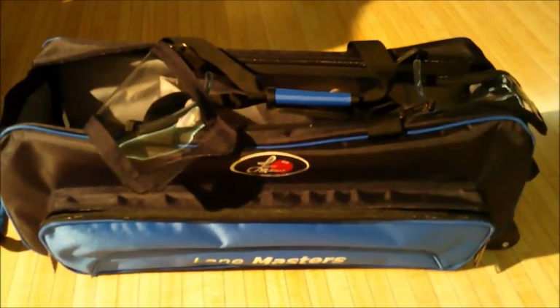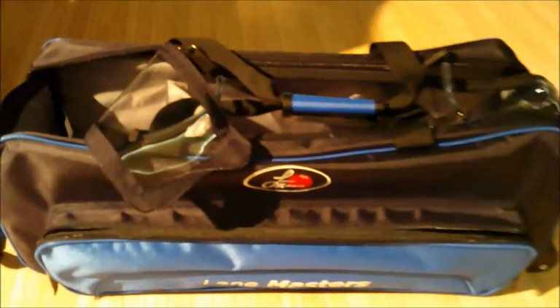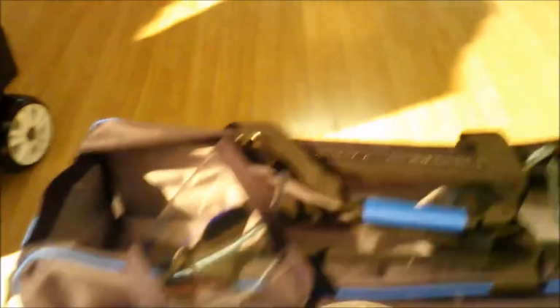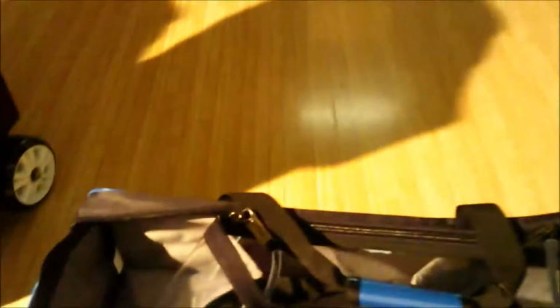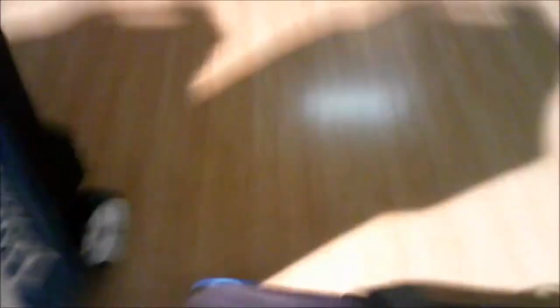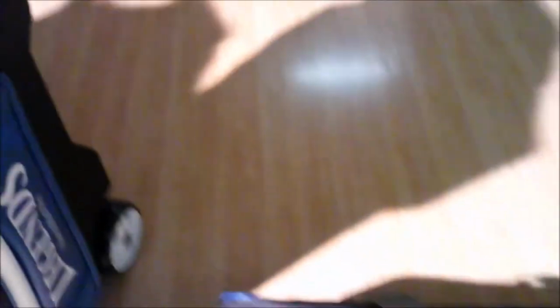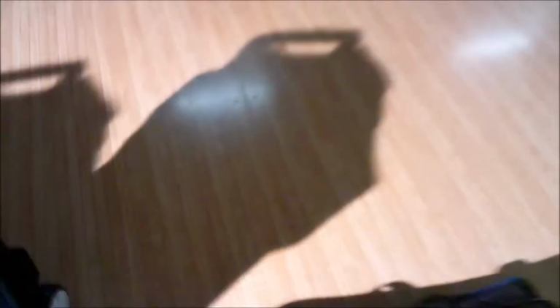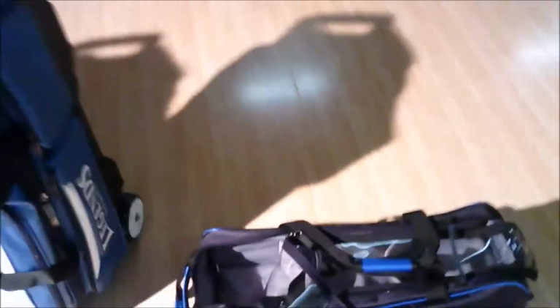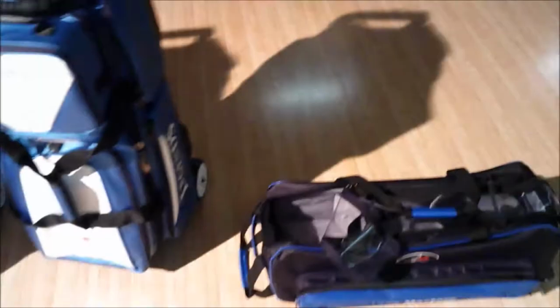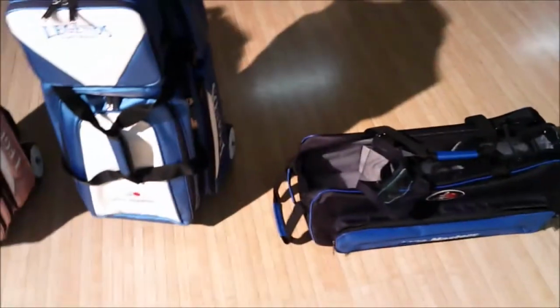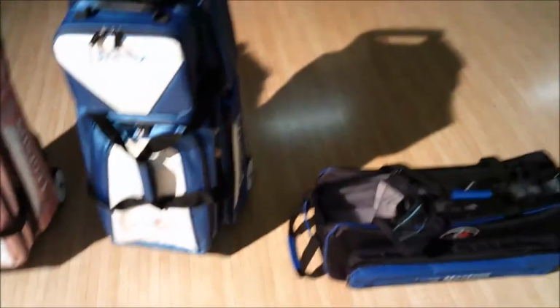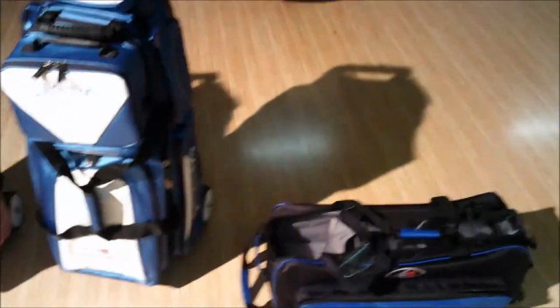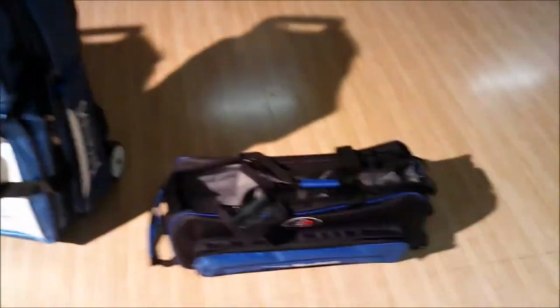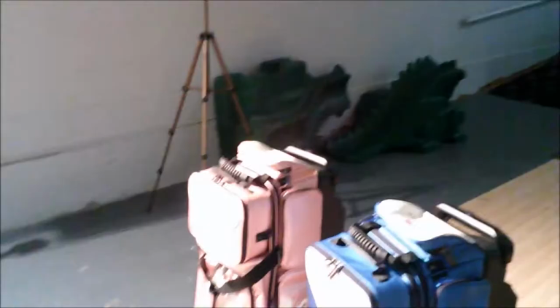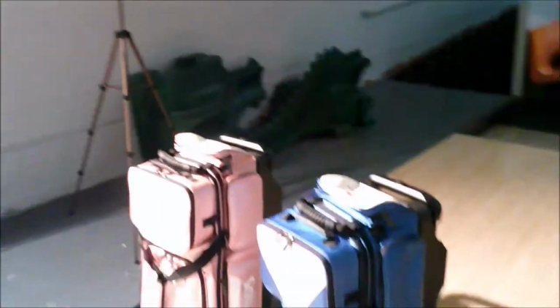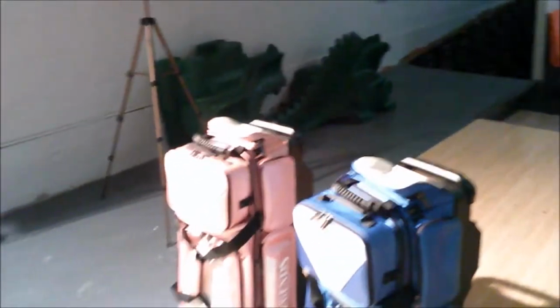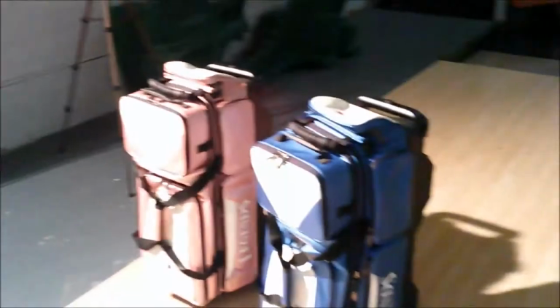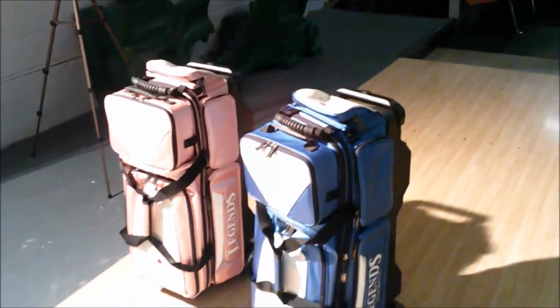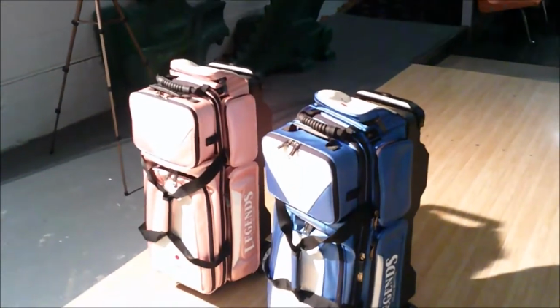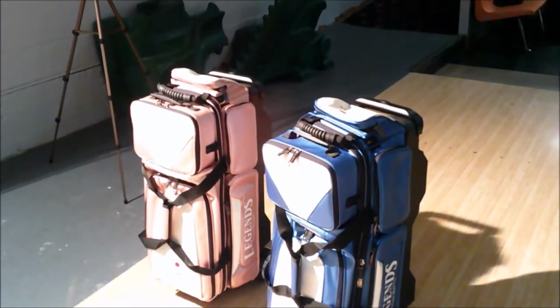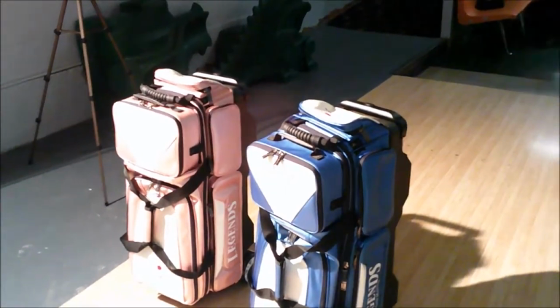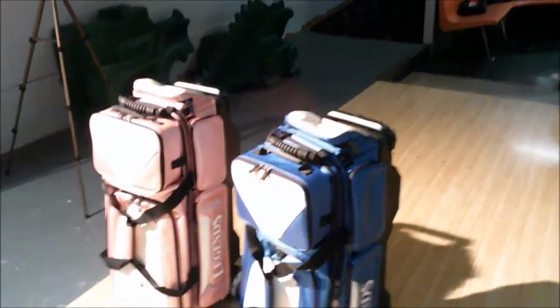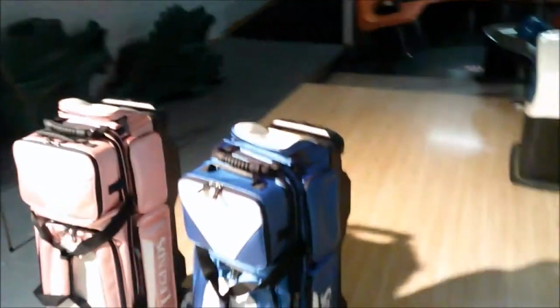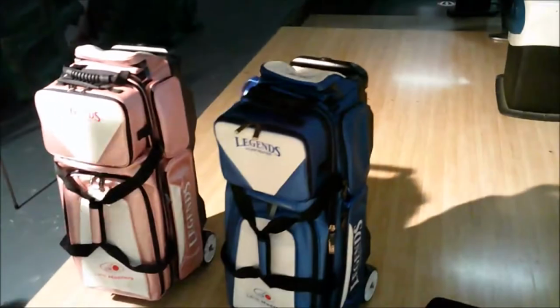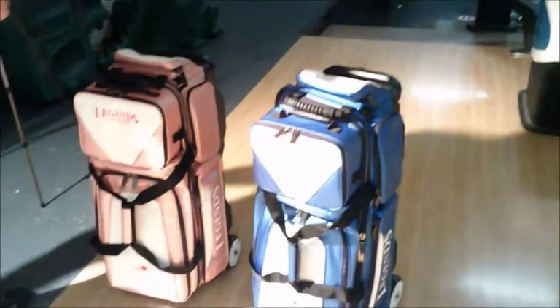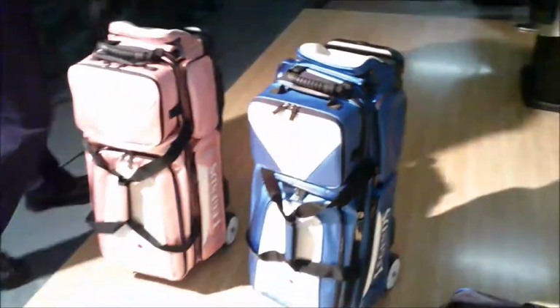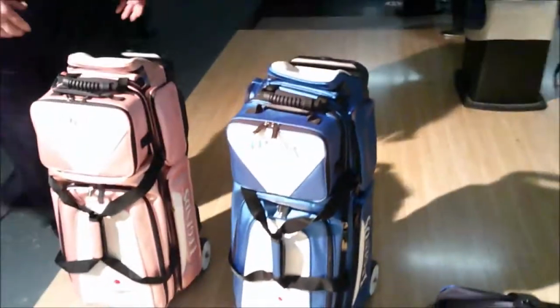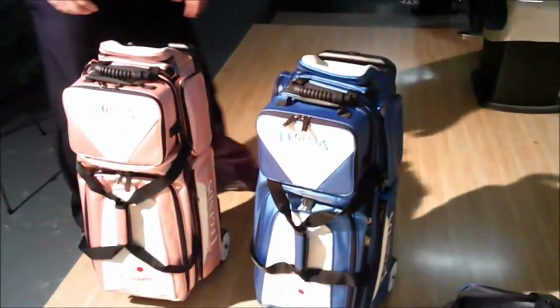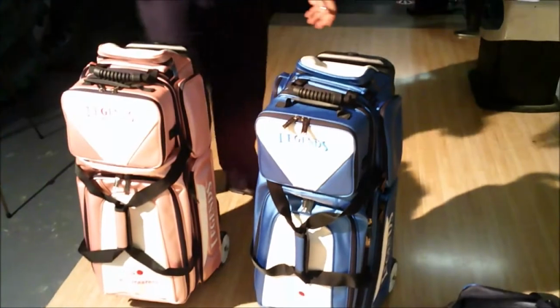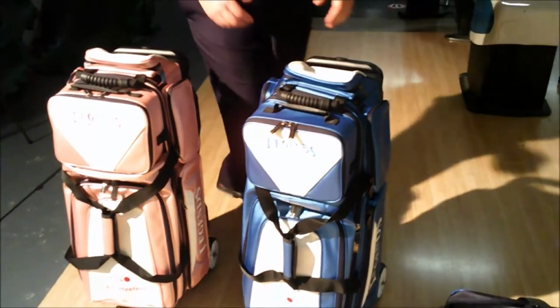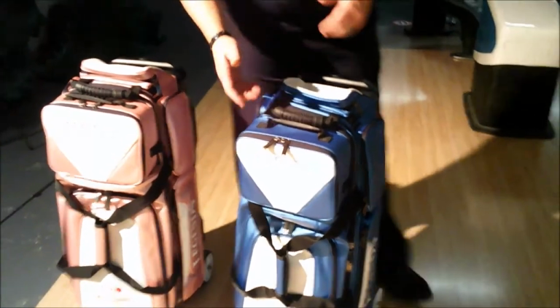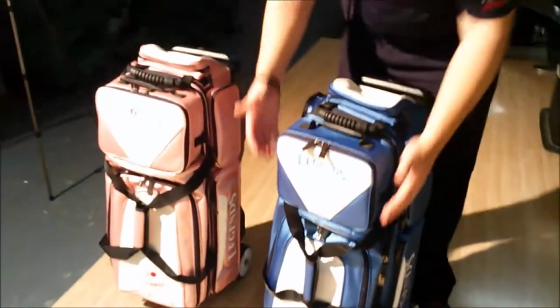I'm going to hand the camera off so we can take a closer look at the three ball rollers. Now that I've got somebody helping with the camera, let's take a look at the rollers.